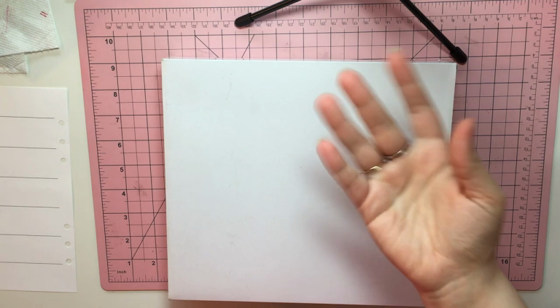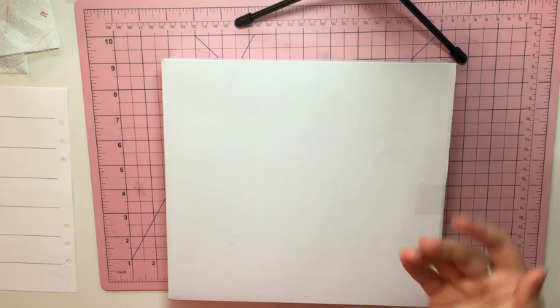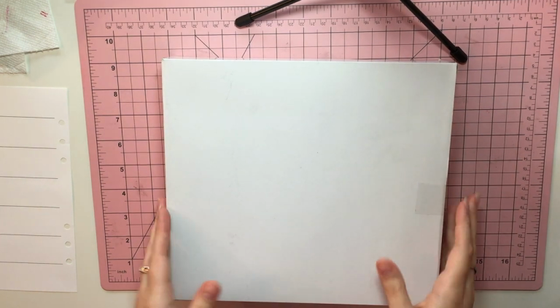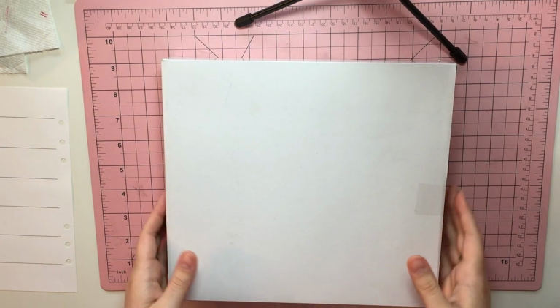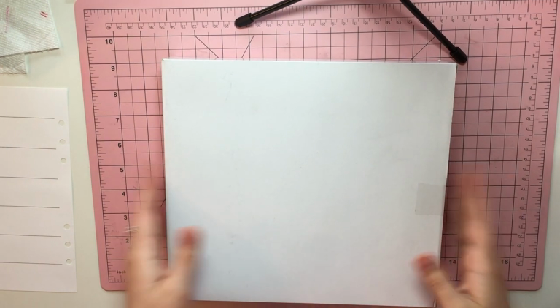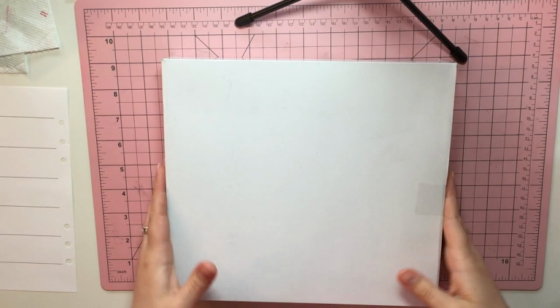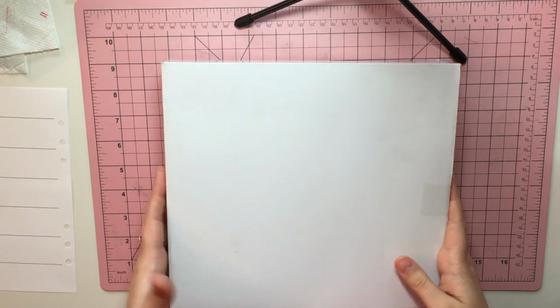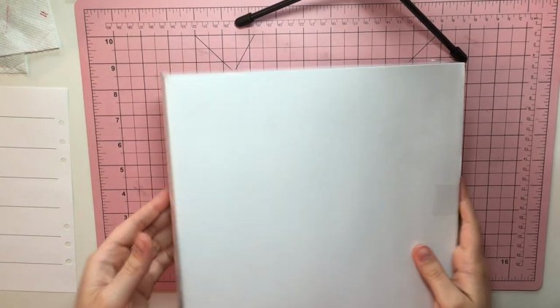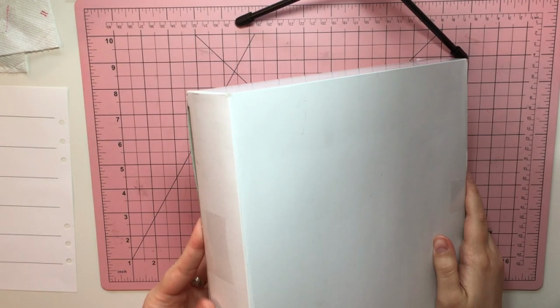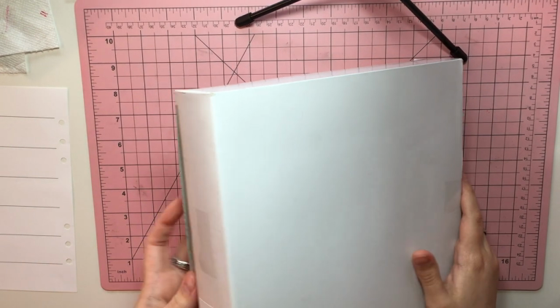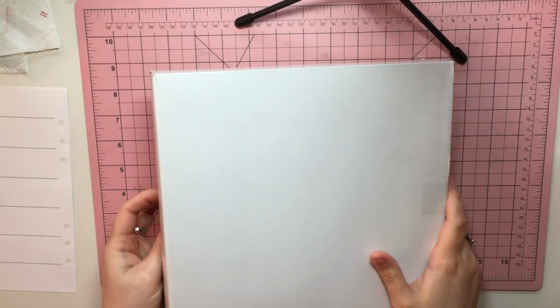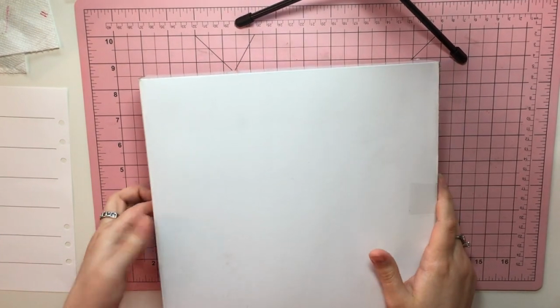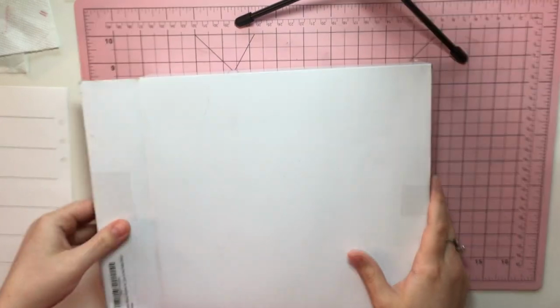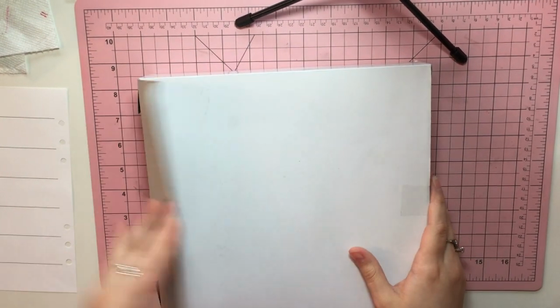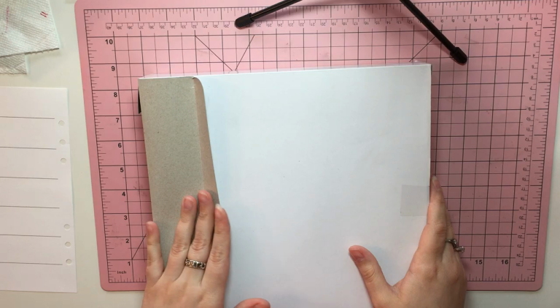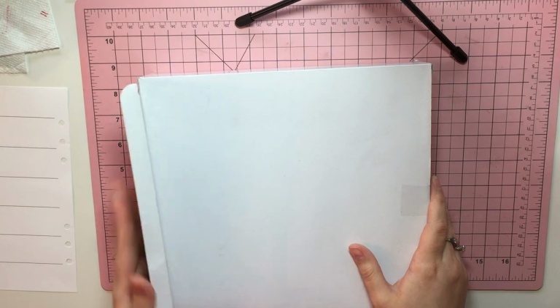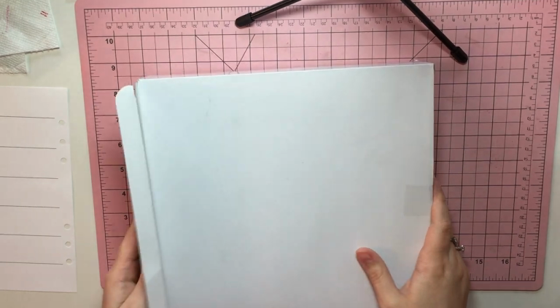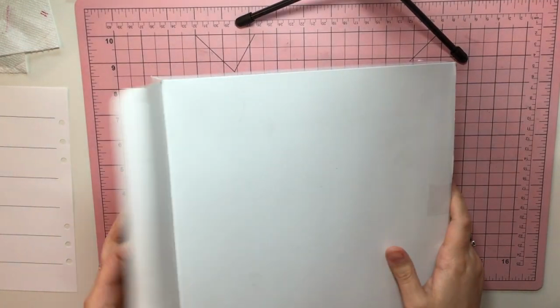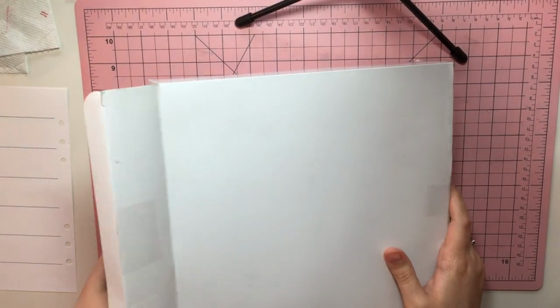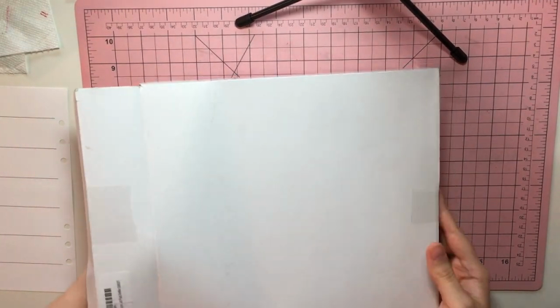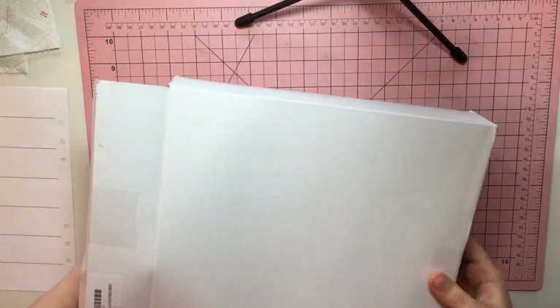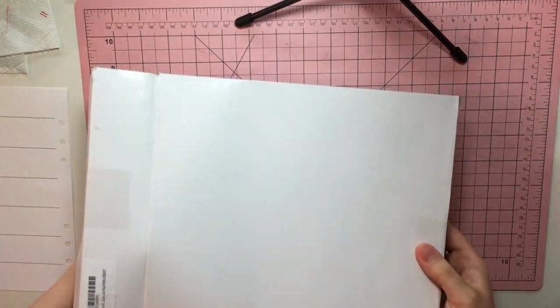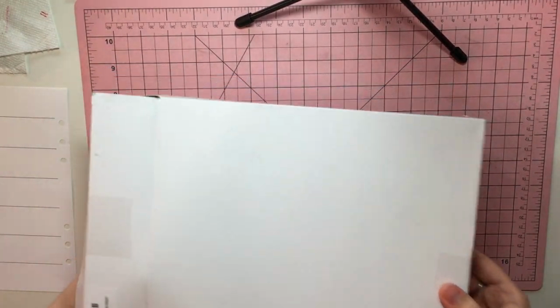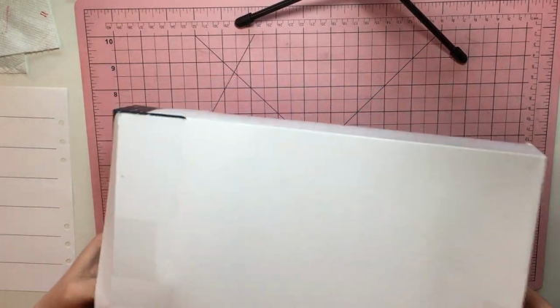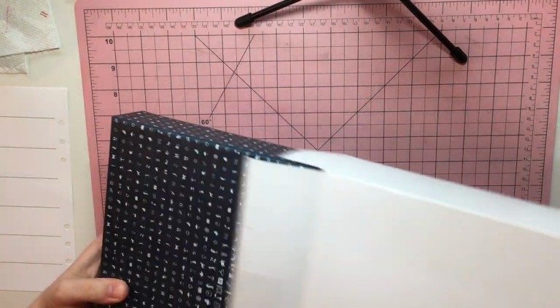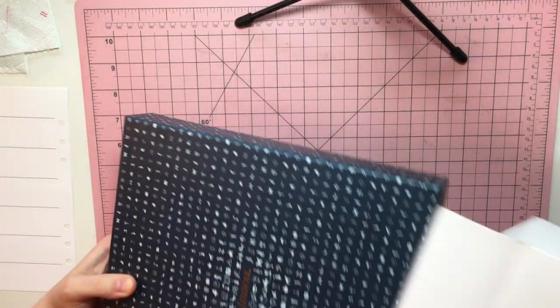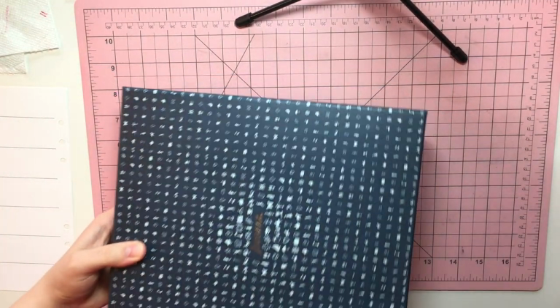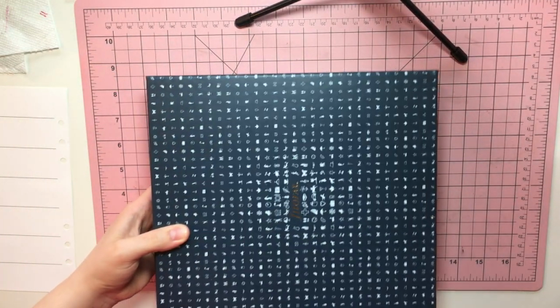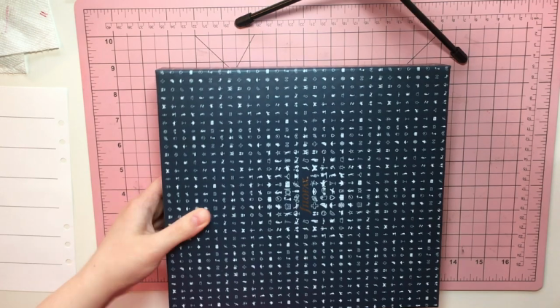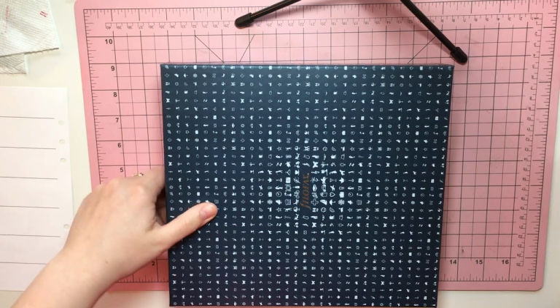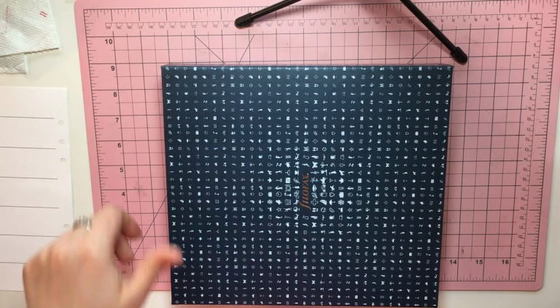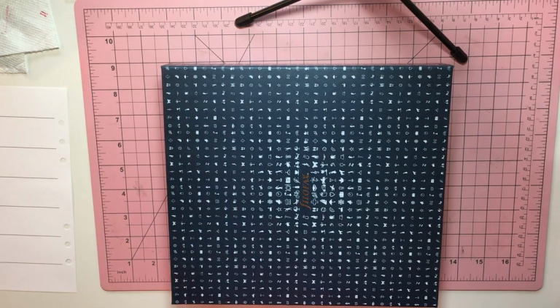Hi guys! So I wanted to do an unboxing. This is from Amazon. I took it out of the larger box because I got it delivered with other things. But this is my new Filofax.